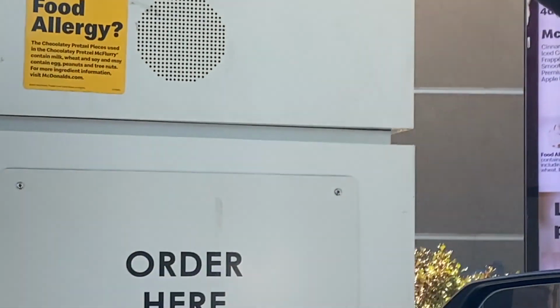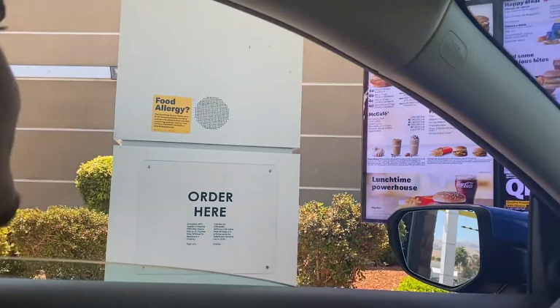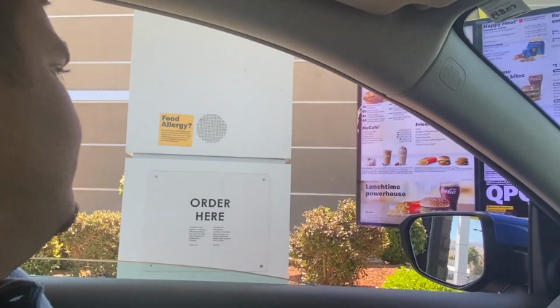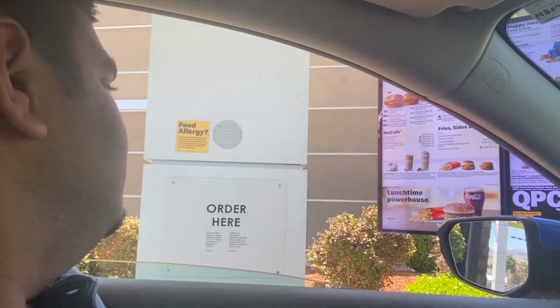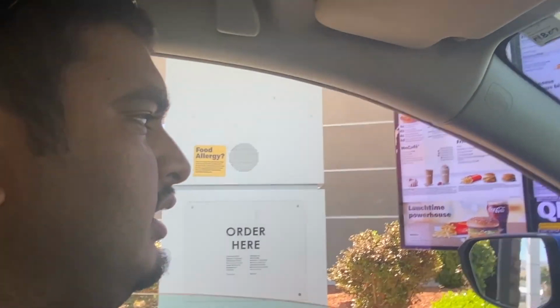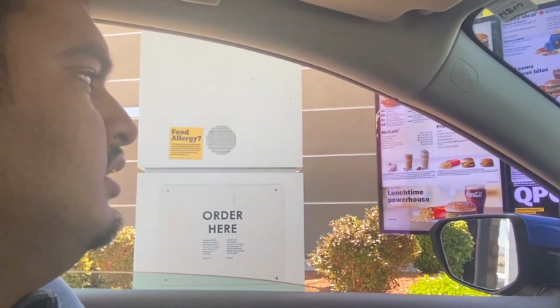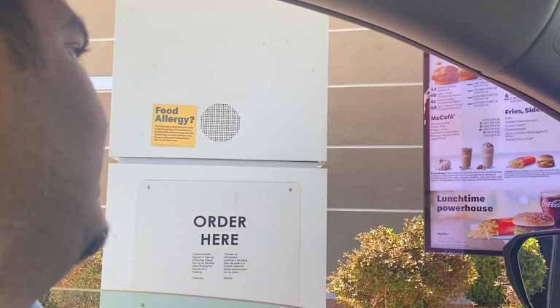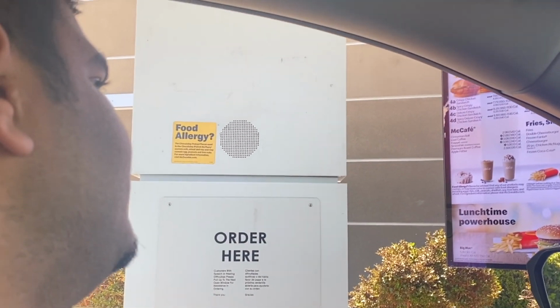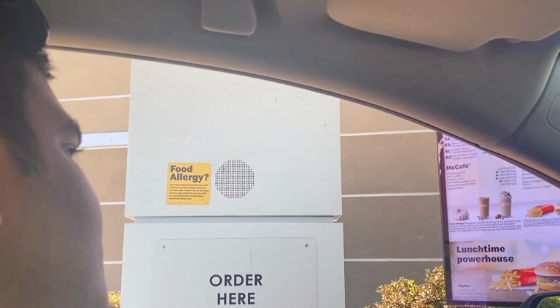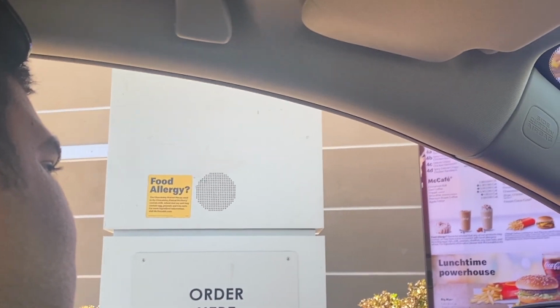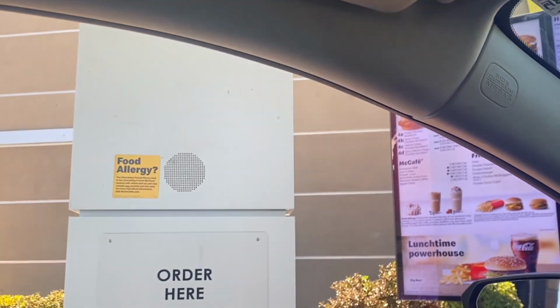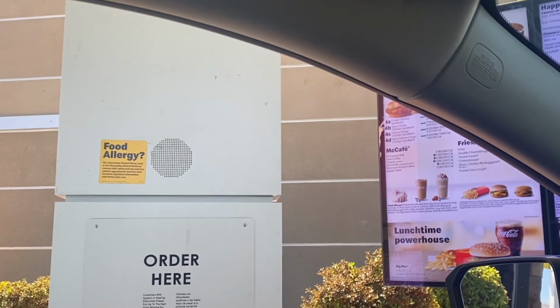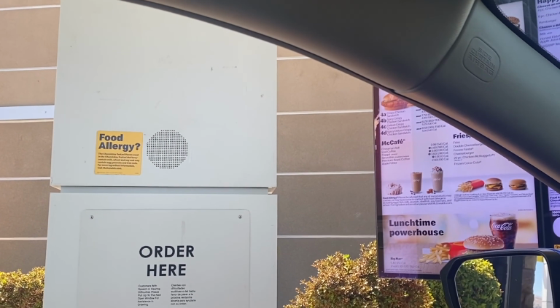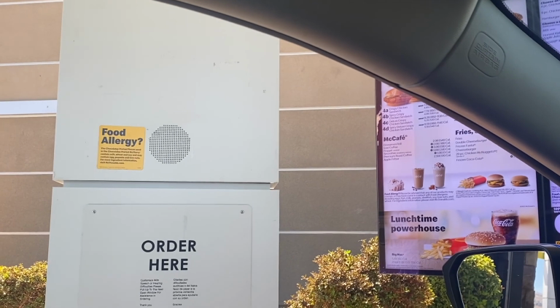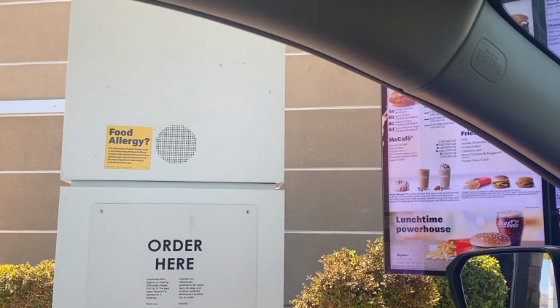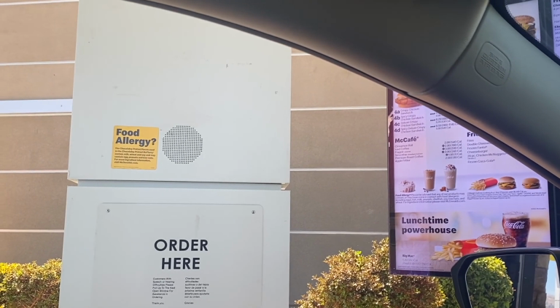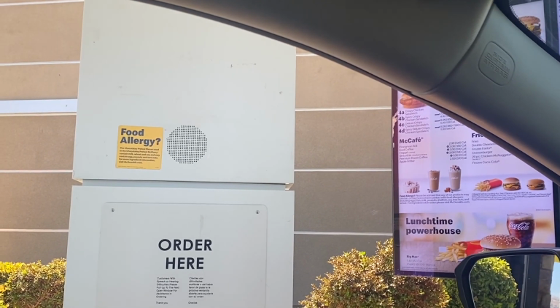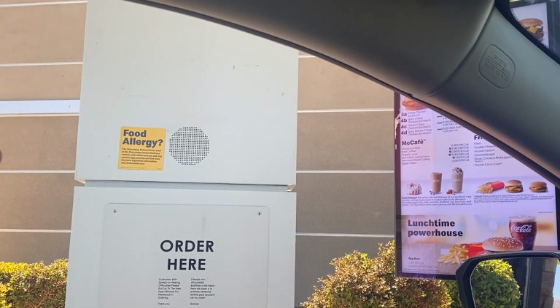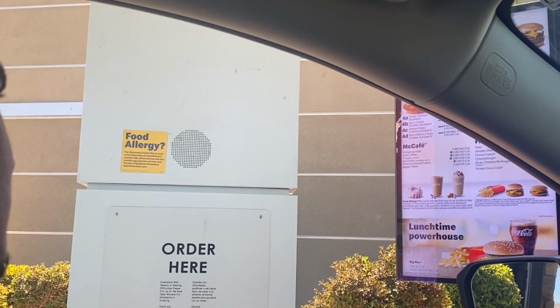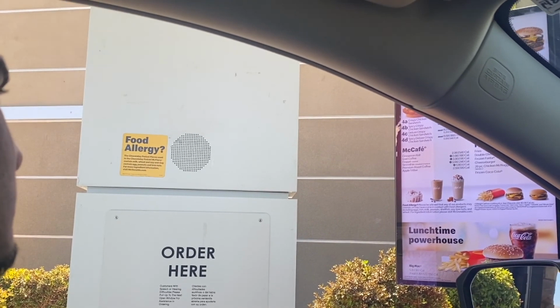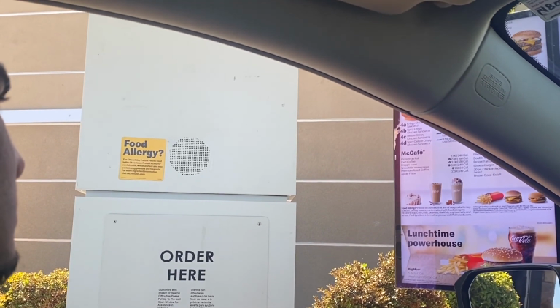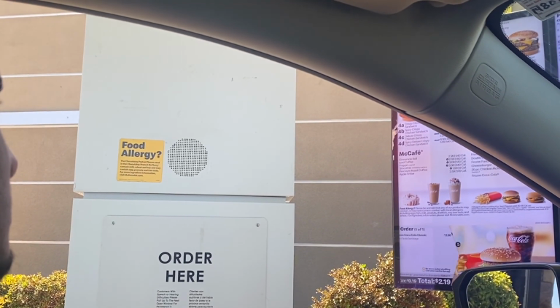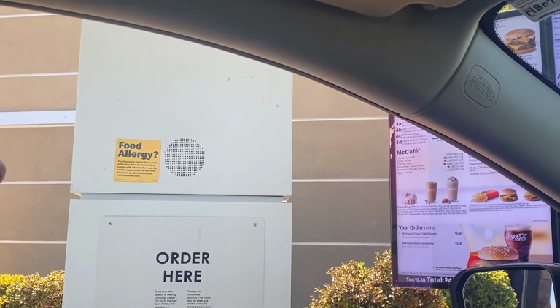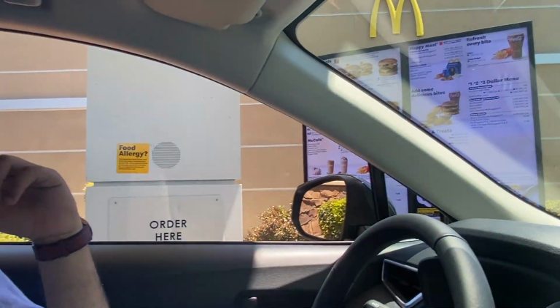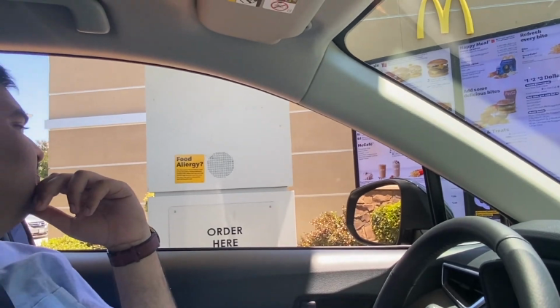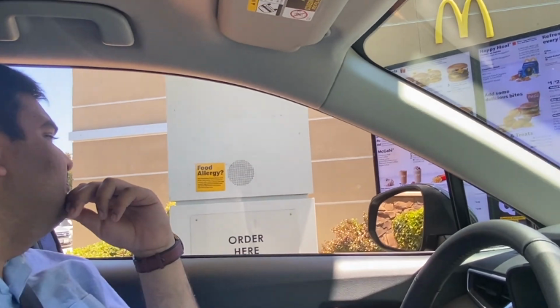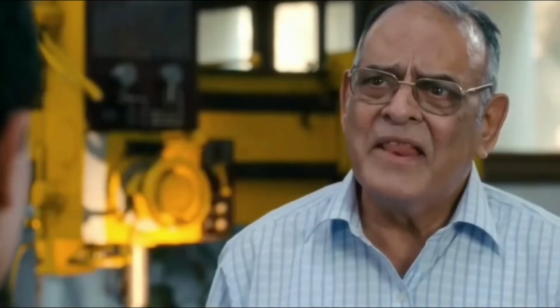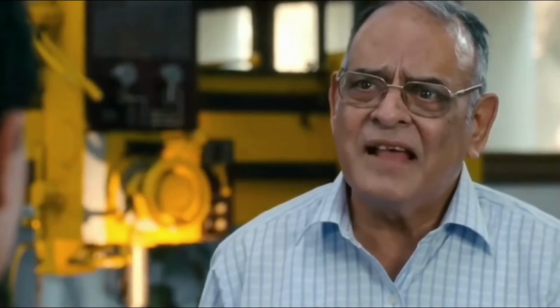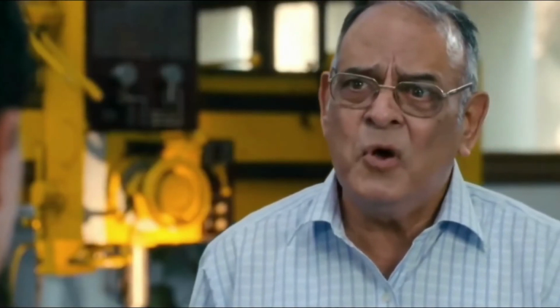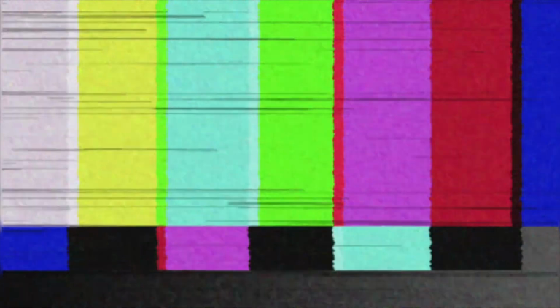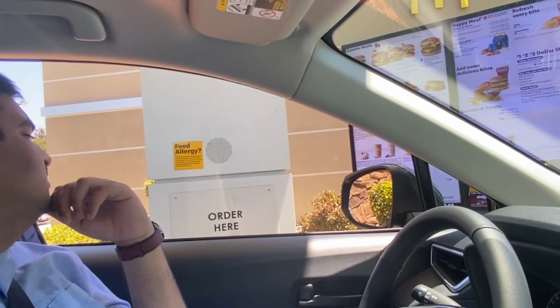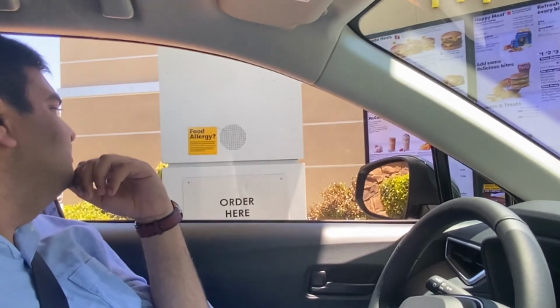Go ahead. What can I get for you? Can I have a slushy? What kind? Medium frozen Fanta. Medium blue? Yeah. Okay, anything else? There is a free item — I think that's it. Thank you.